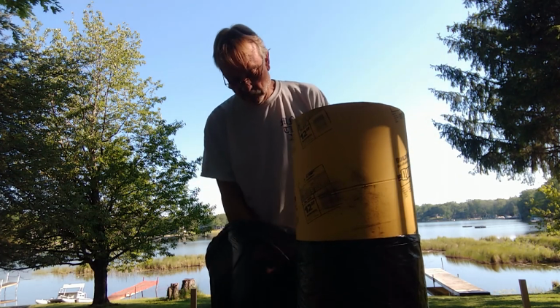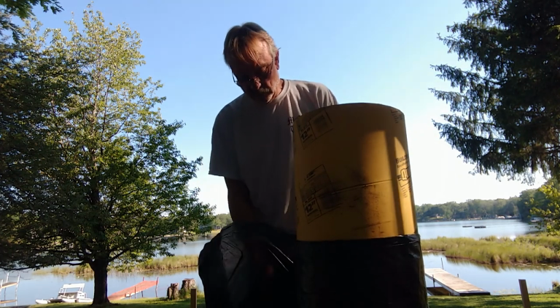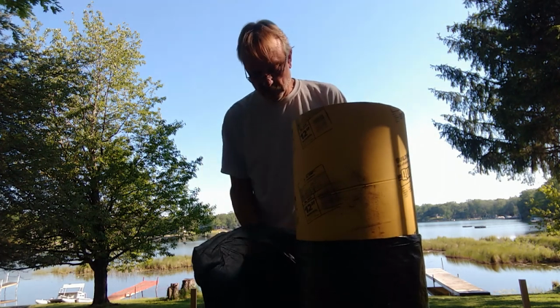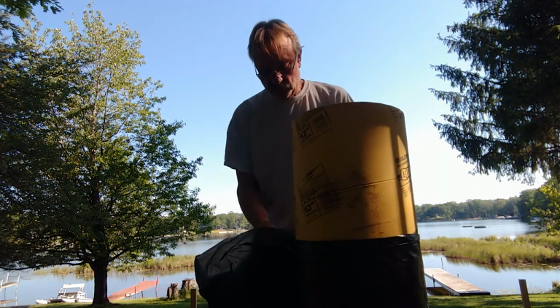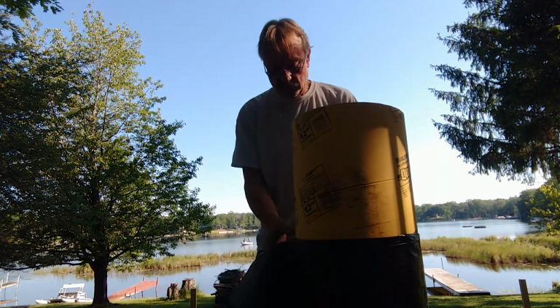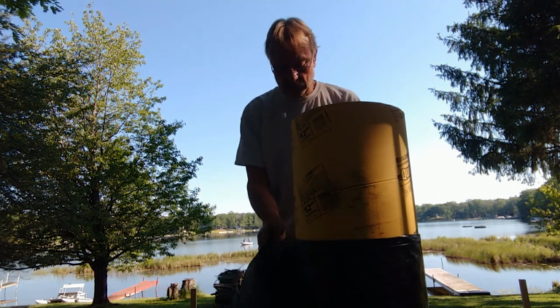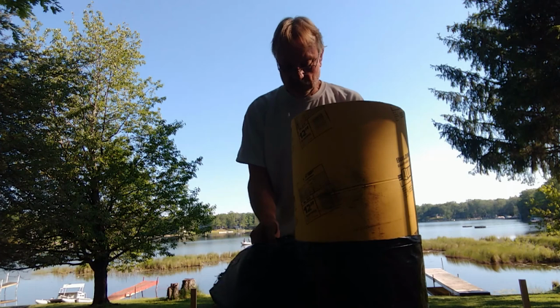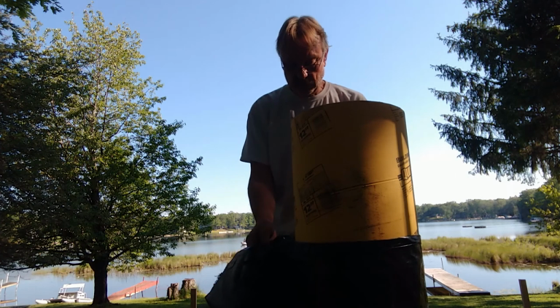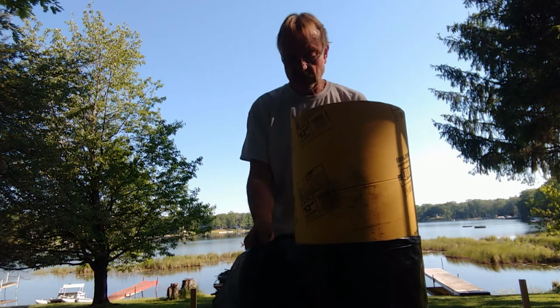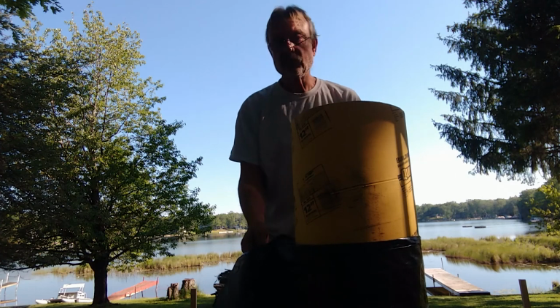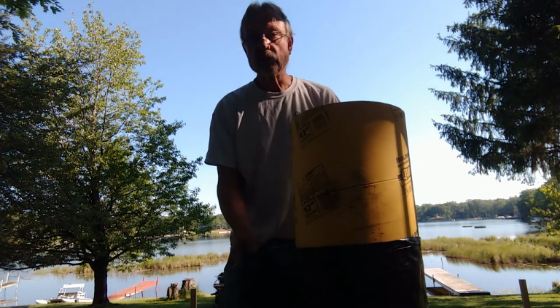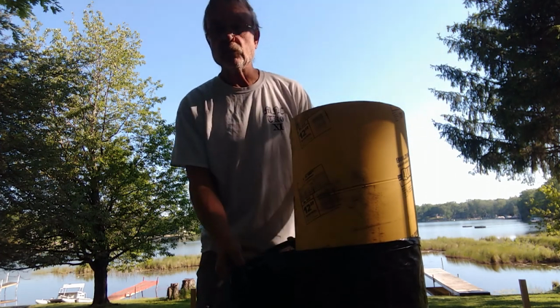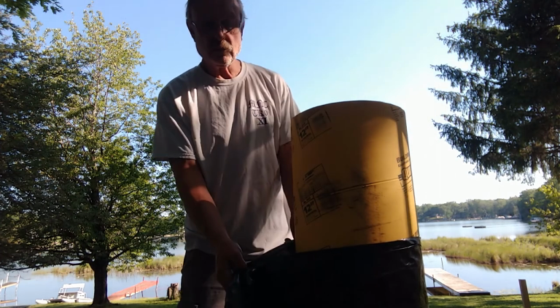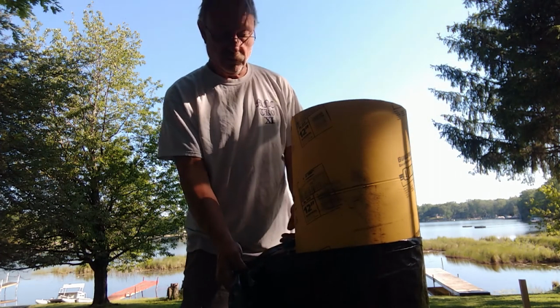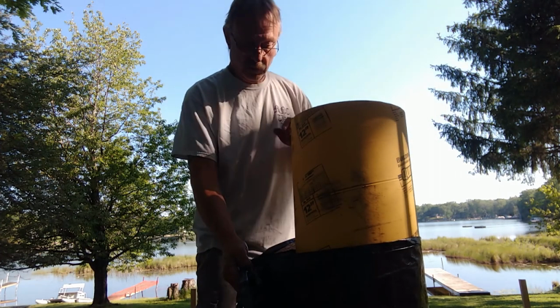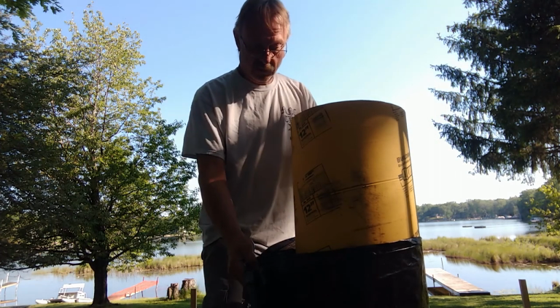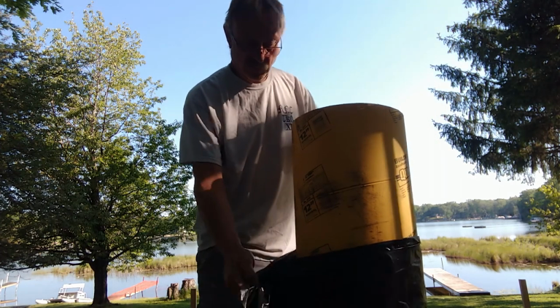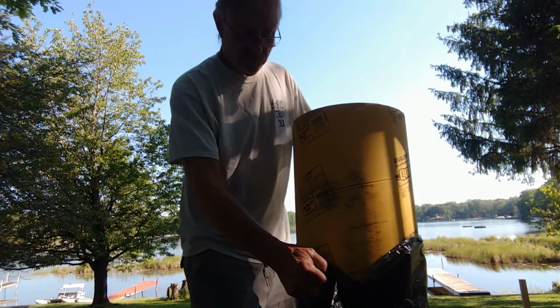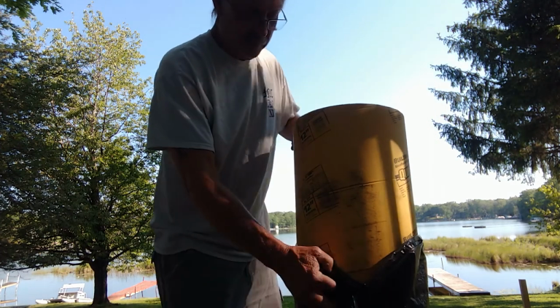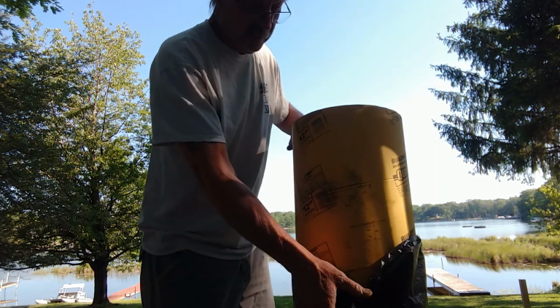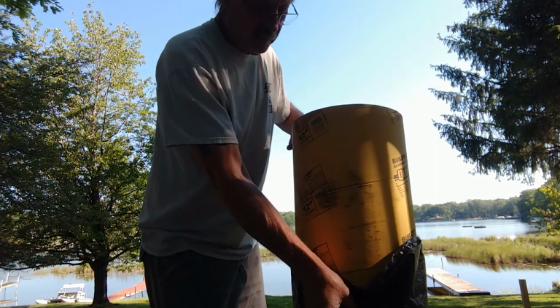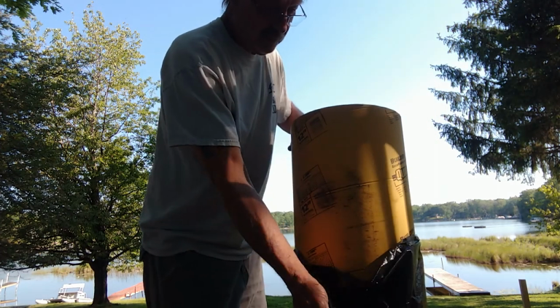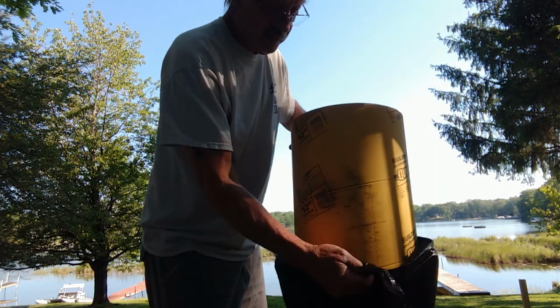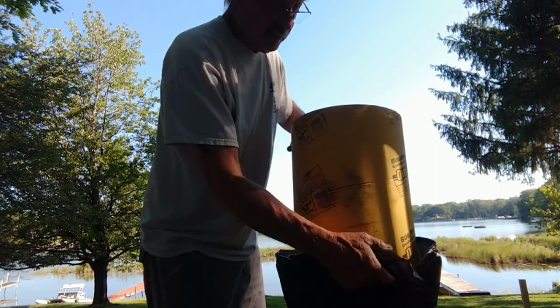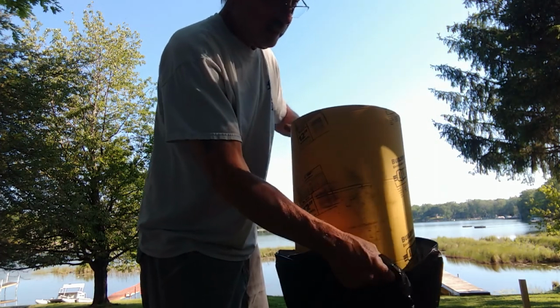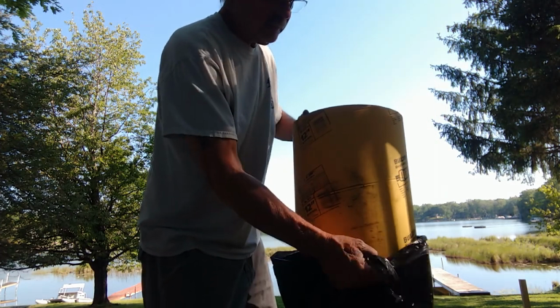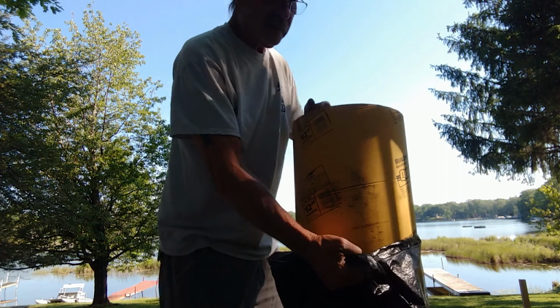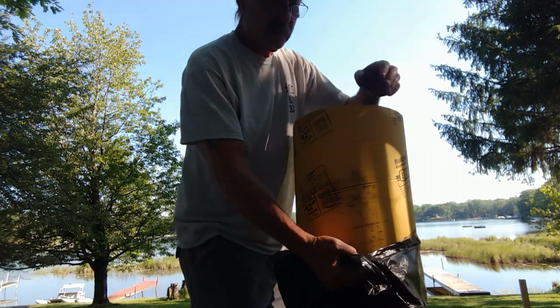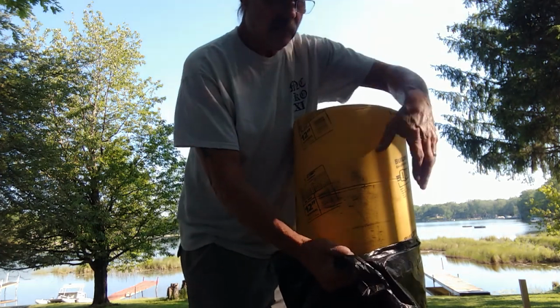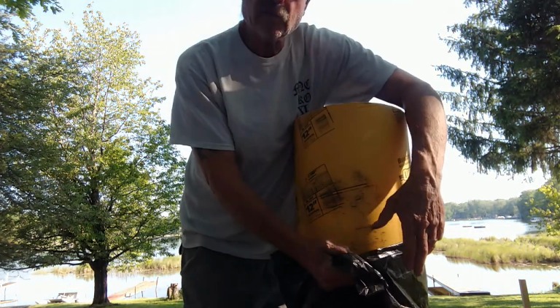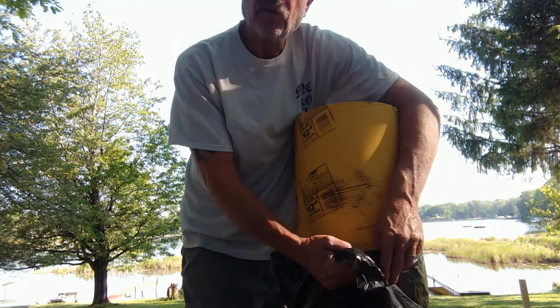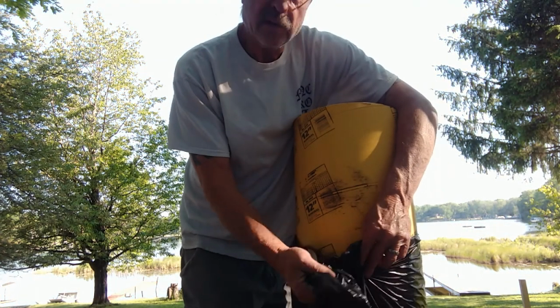My only other biggest fear is that they try to float. It's supposed to rain, so hopefully it's not a lot because I don't want them to float up.